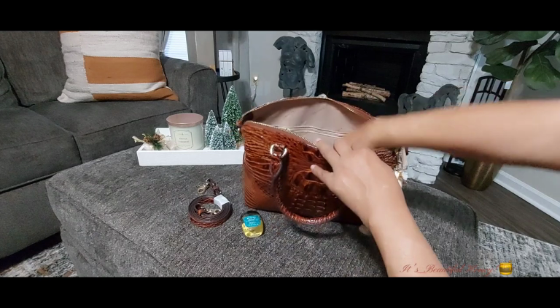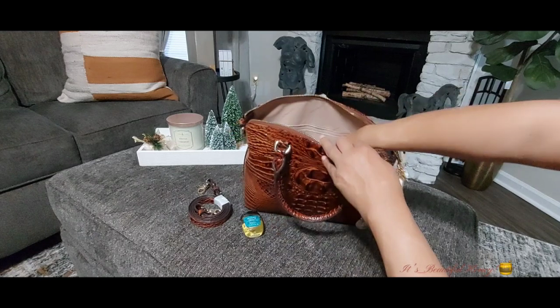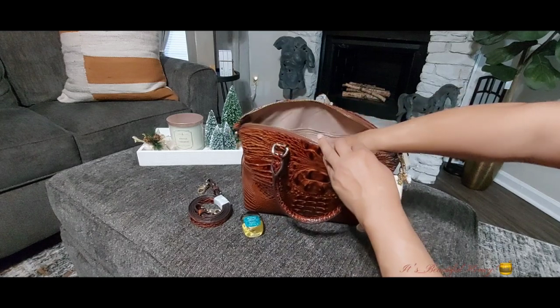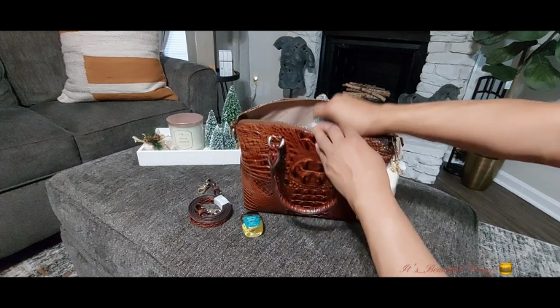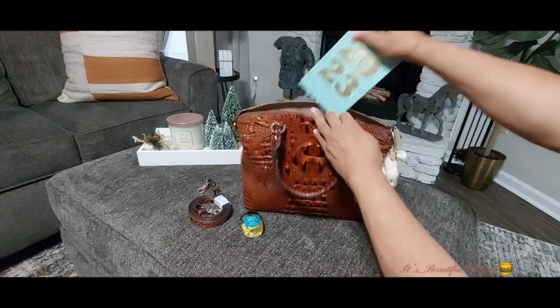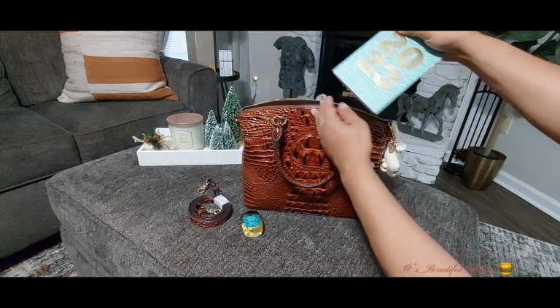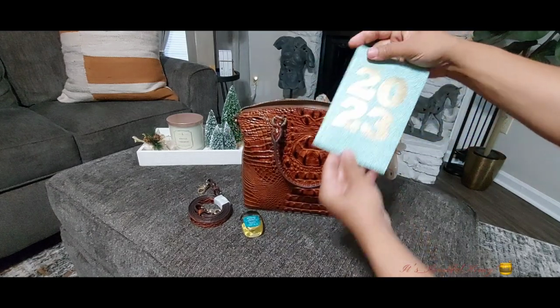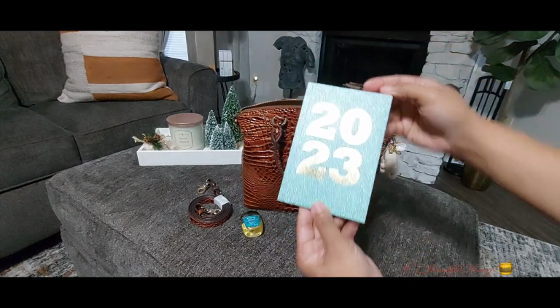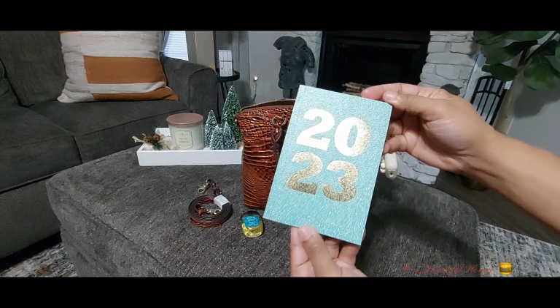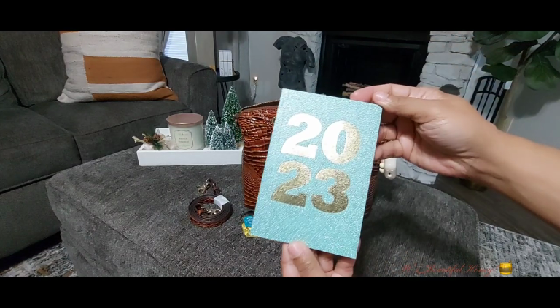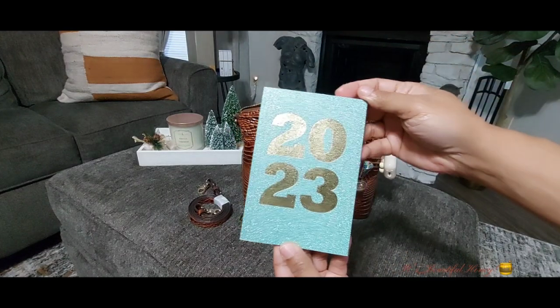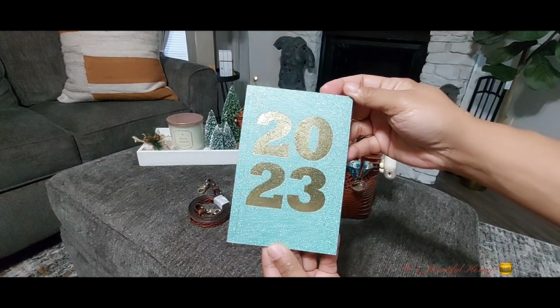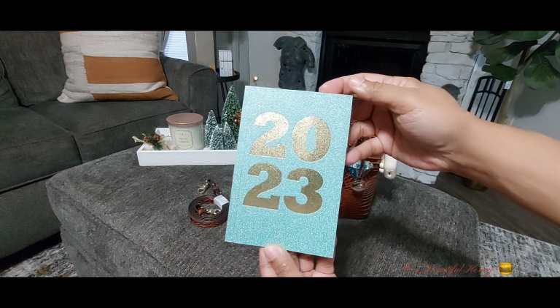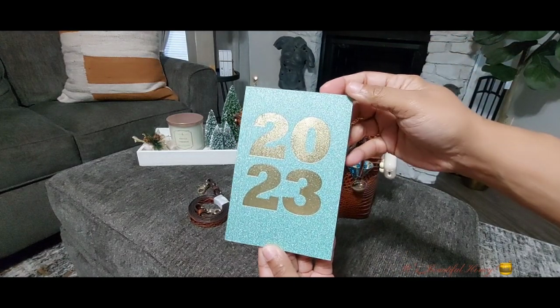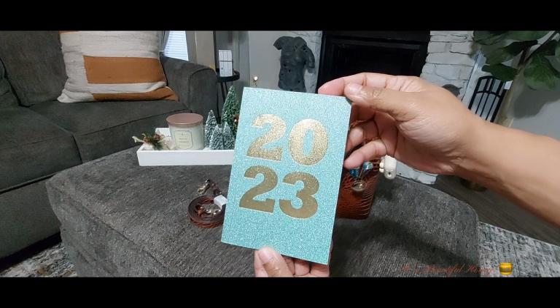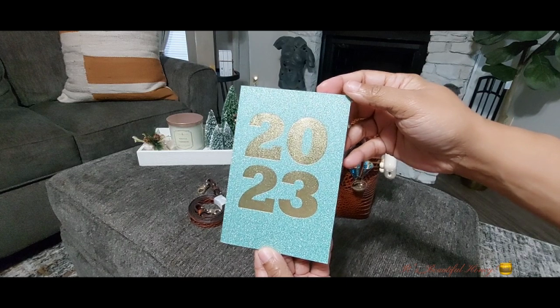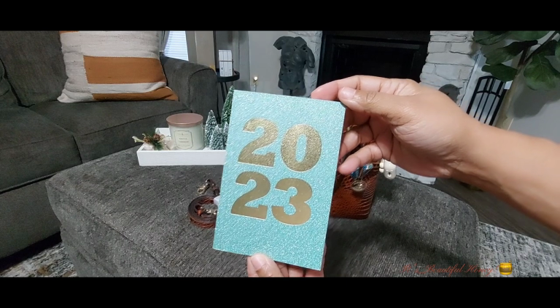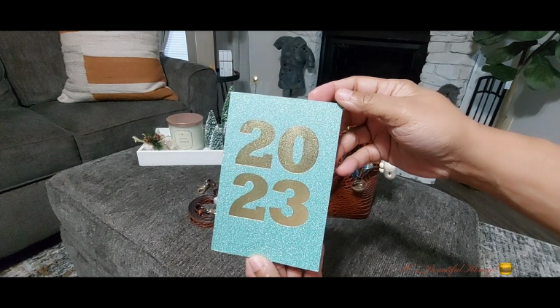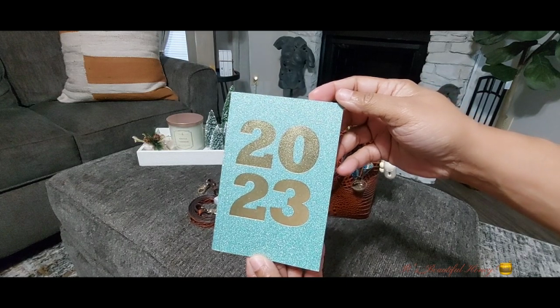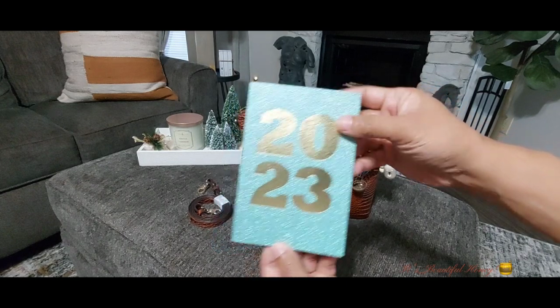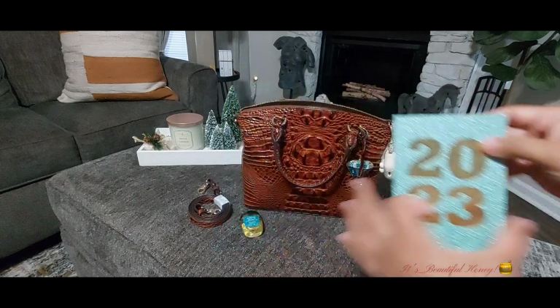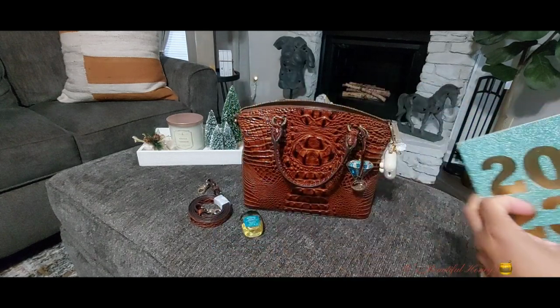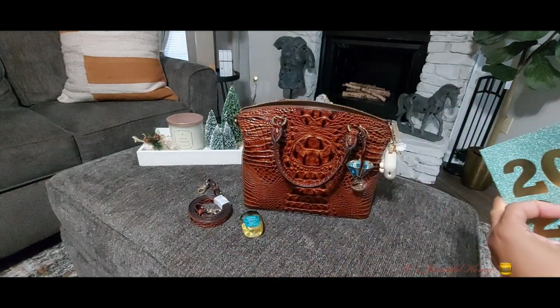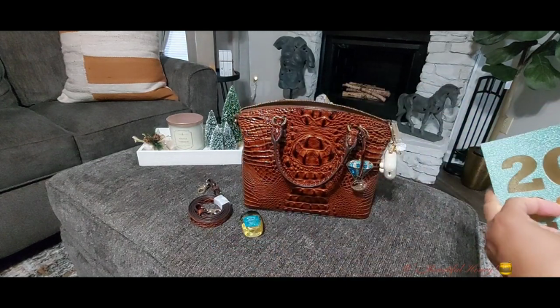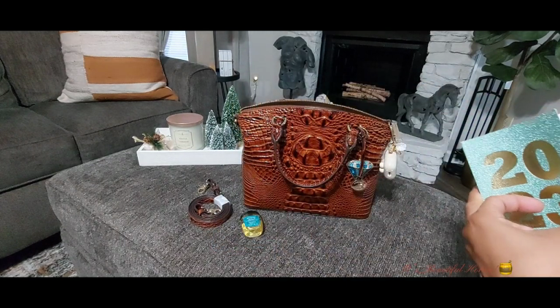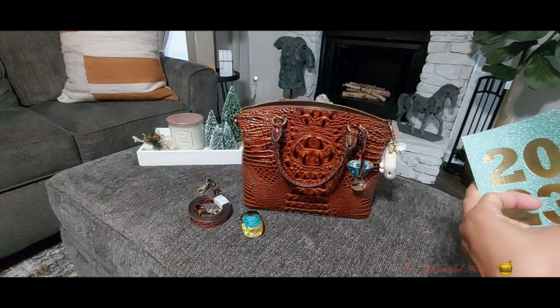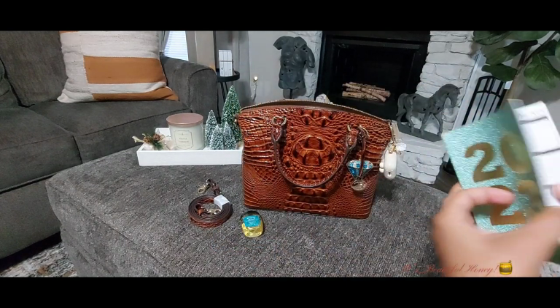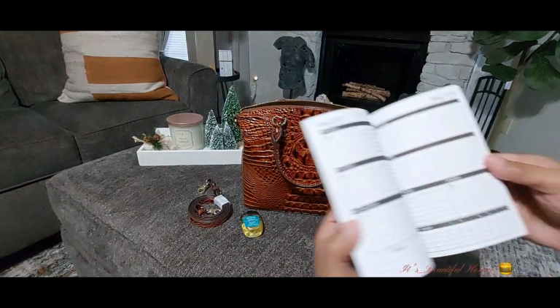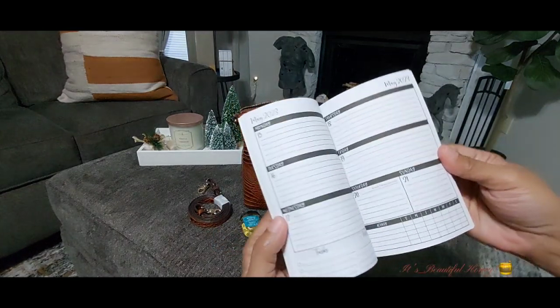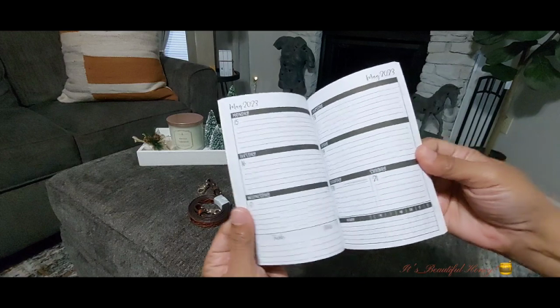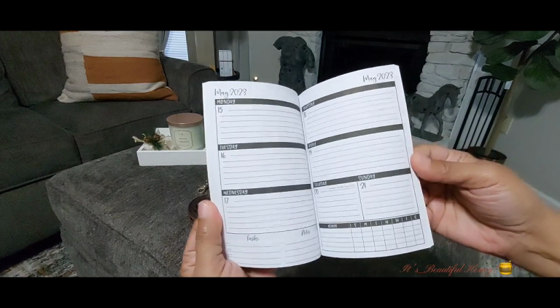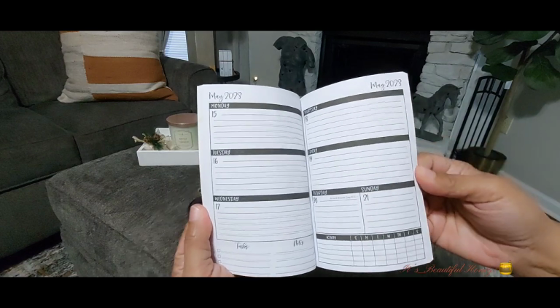Next I have my 2023 planner notebook, and I received this in friend mail from Miss T. That's how it looks on the inside.